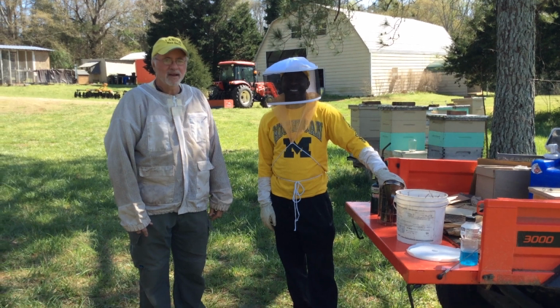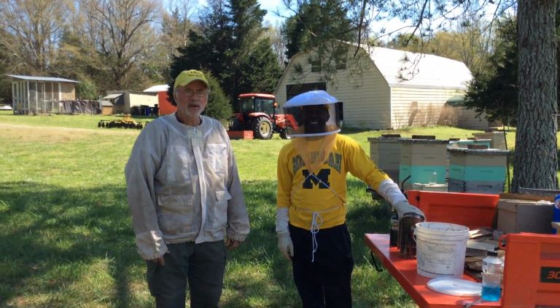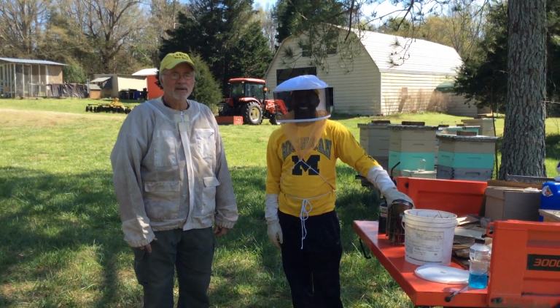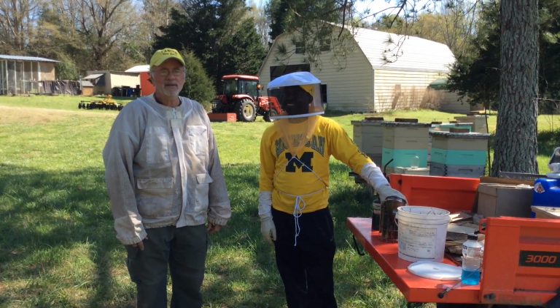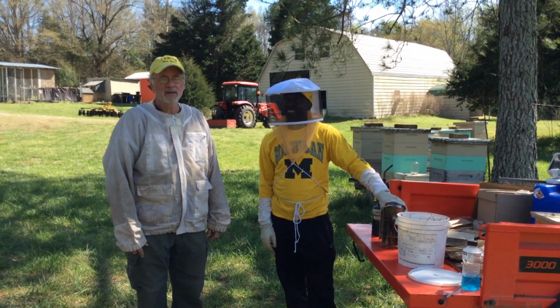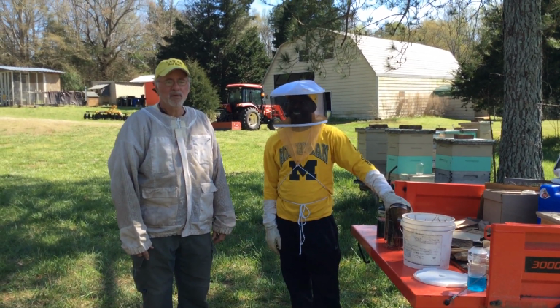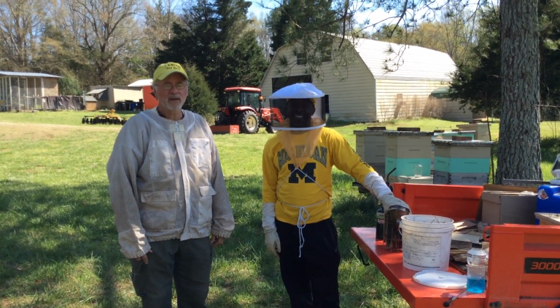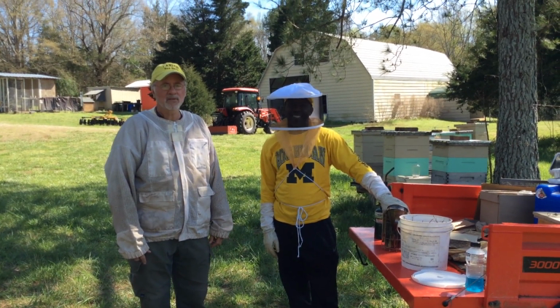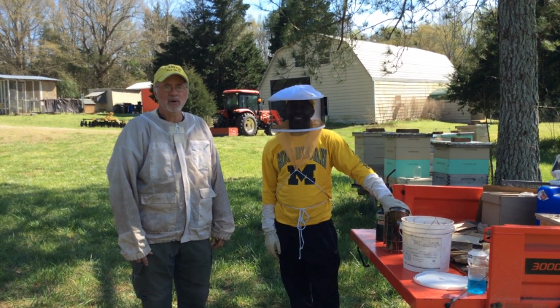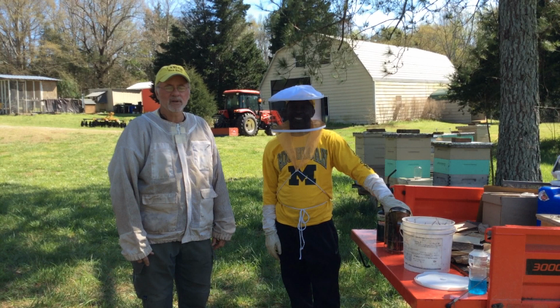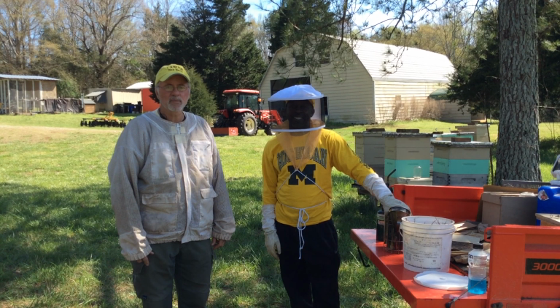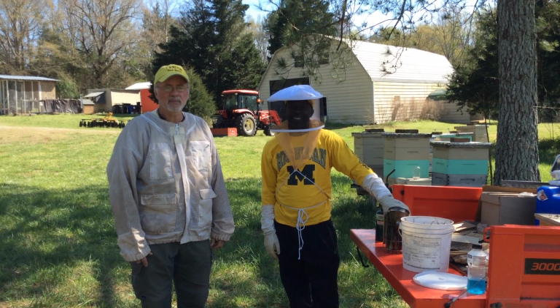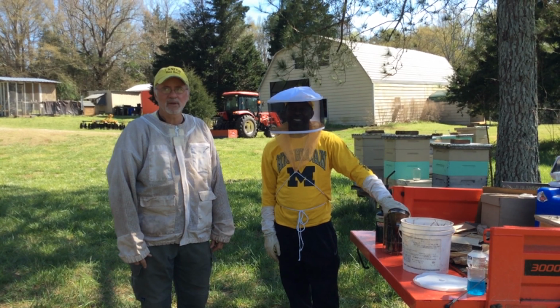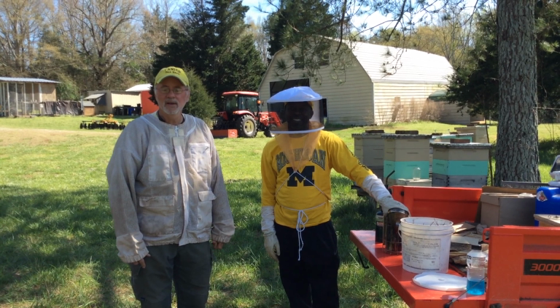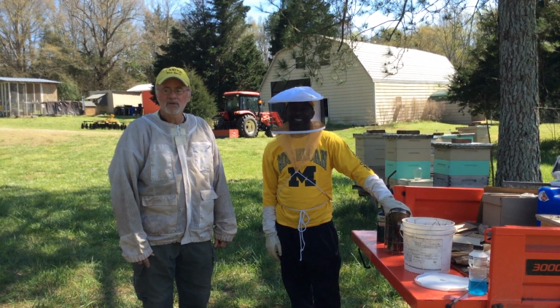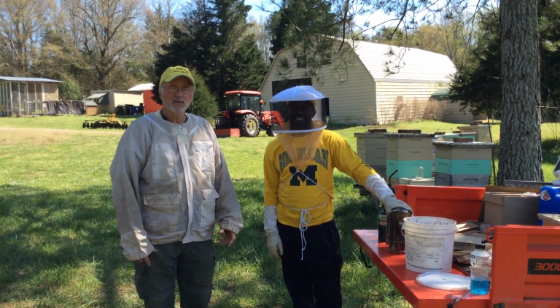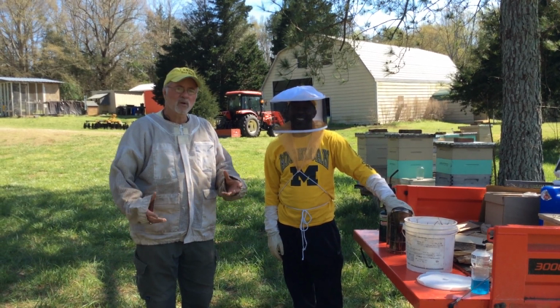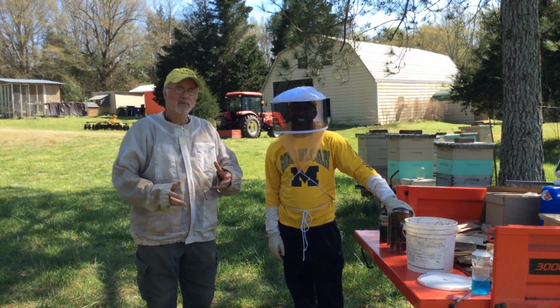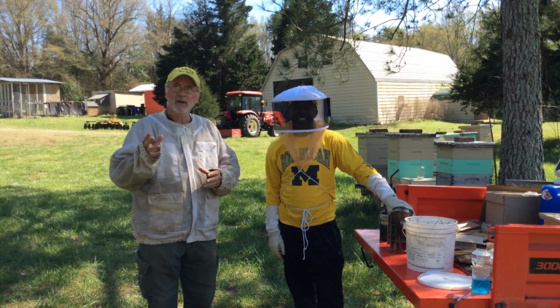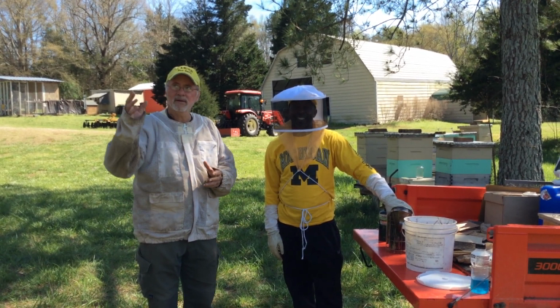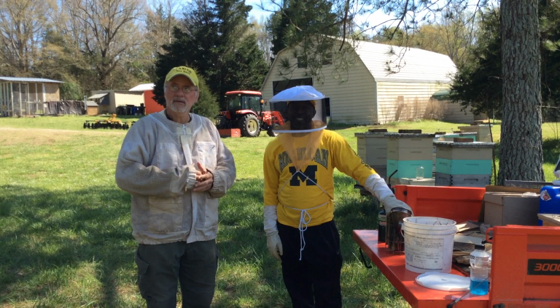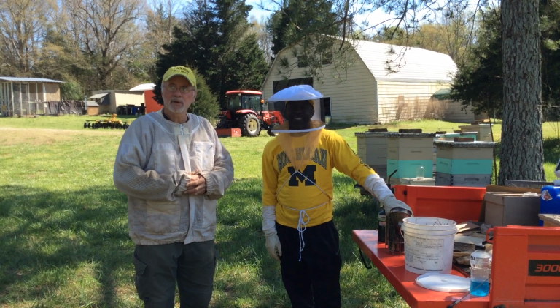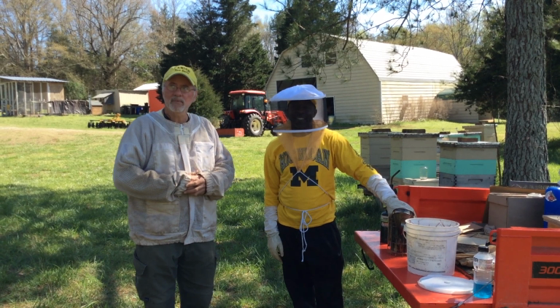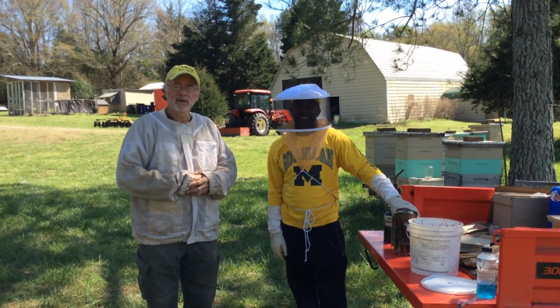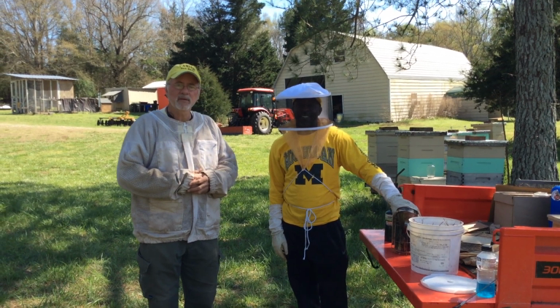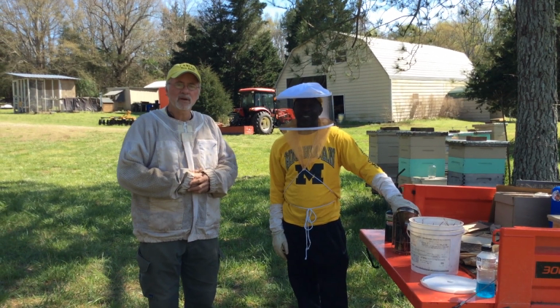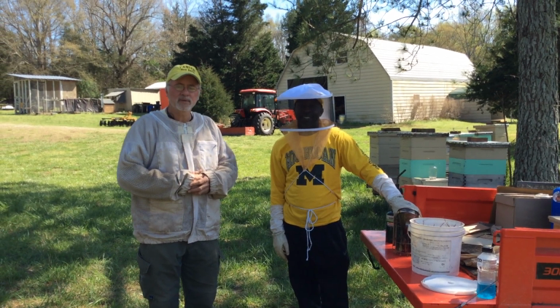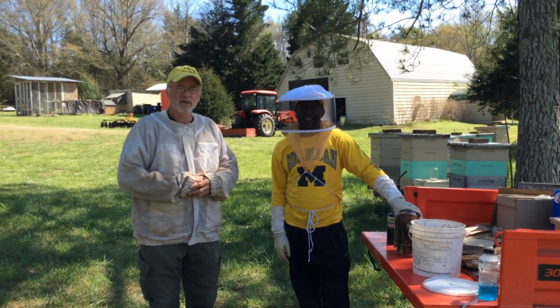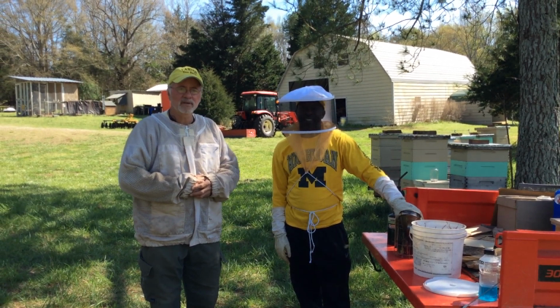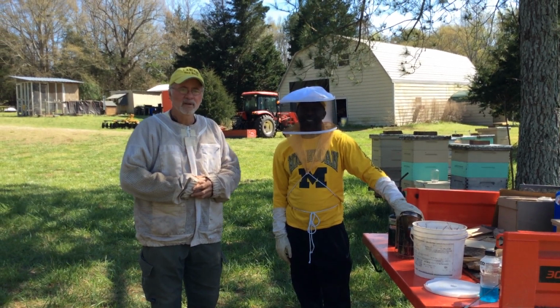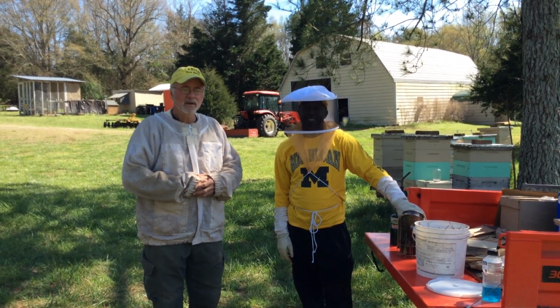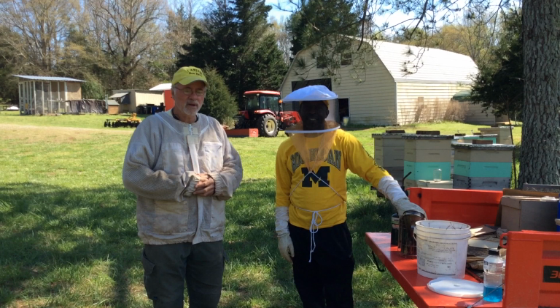Hi, this is Harold Lanier again, Lanier Bee Barn, and this is going to be part three of our little swarm episode today. The bees have now coalesced up in a cloud, a big group up in the tree, and we're going to capture it, so you're going to get to see us do that.